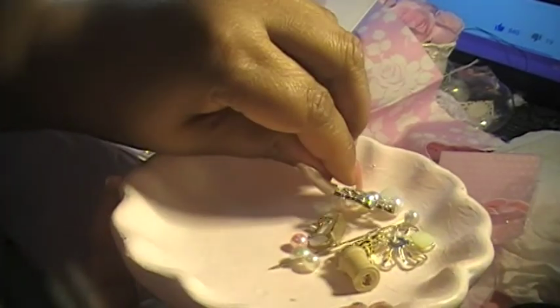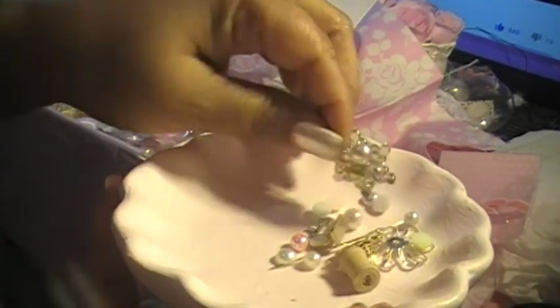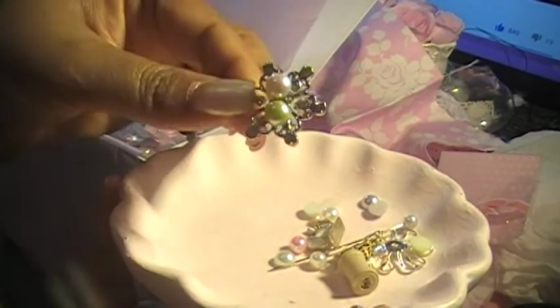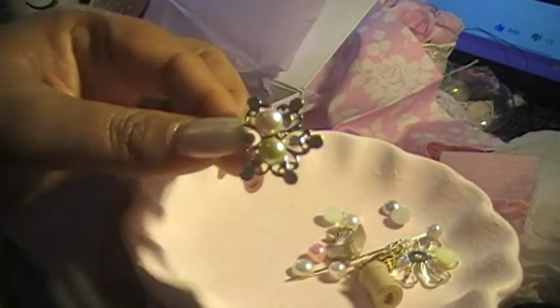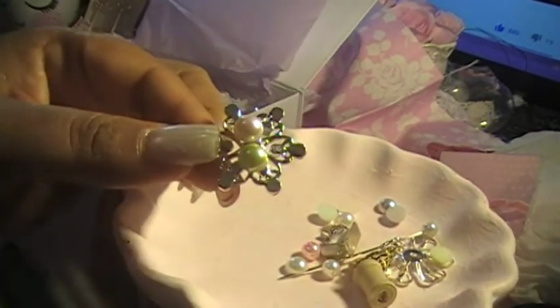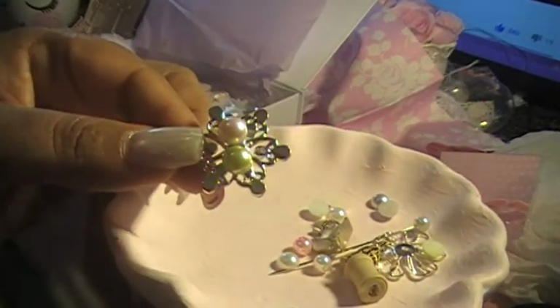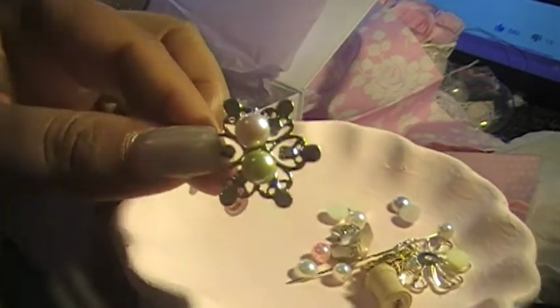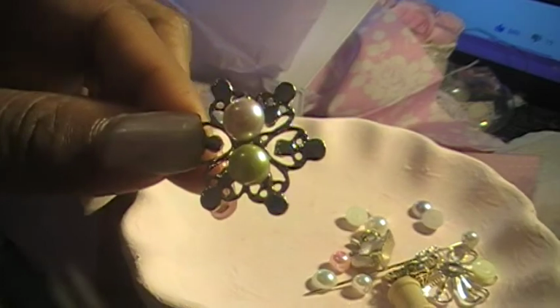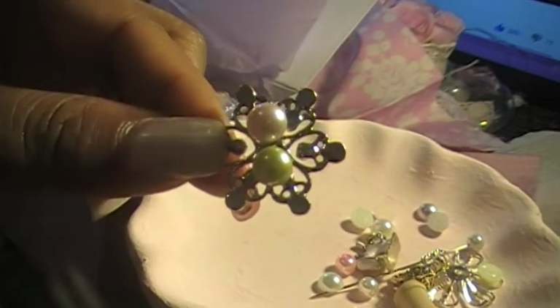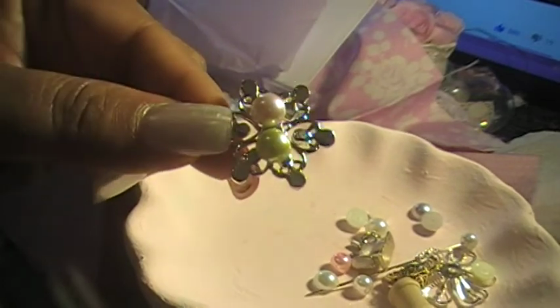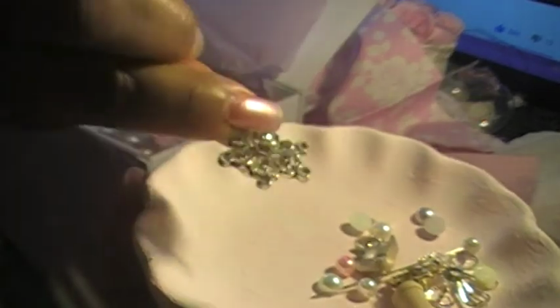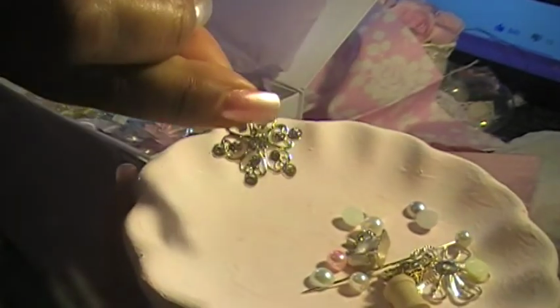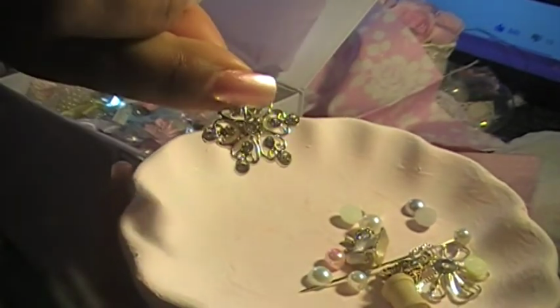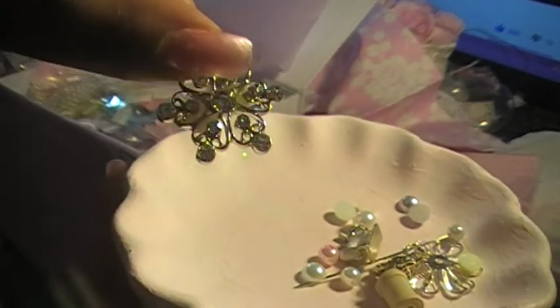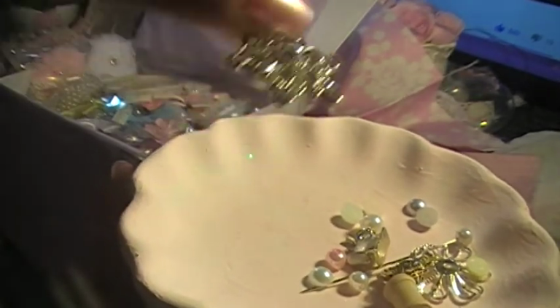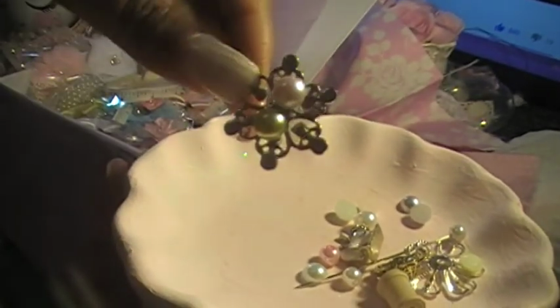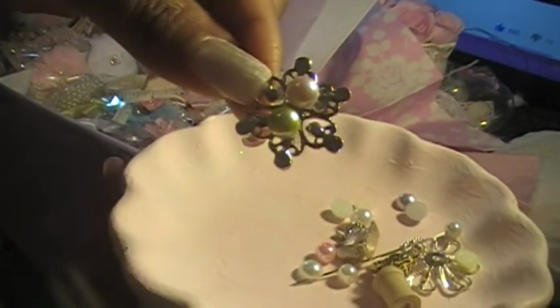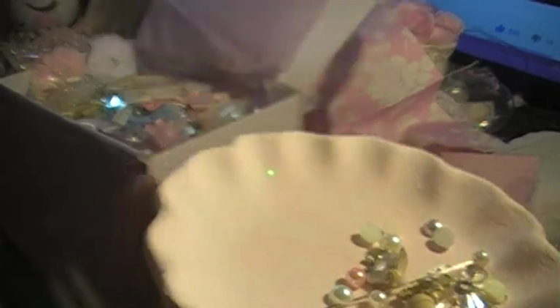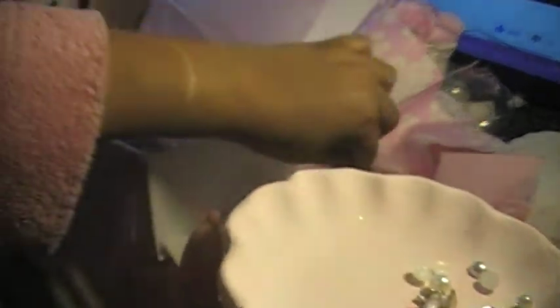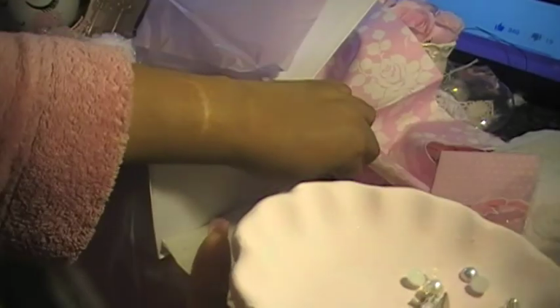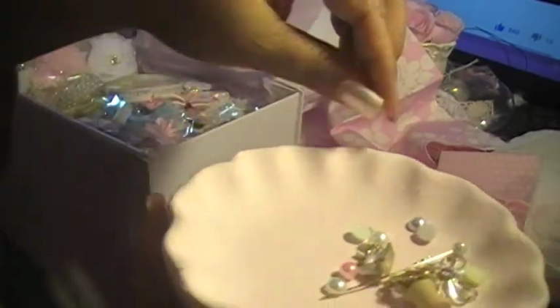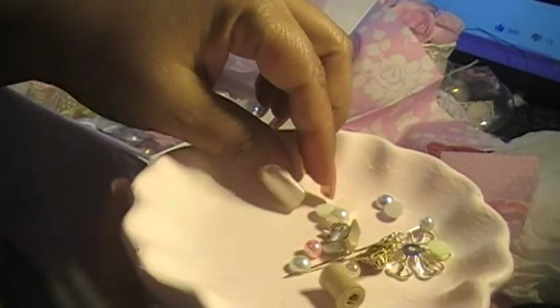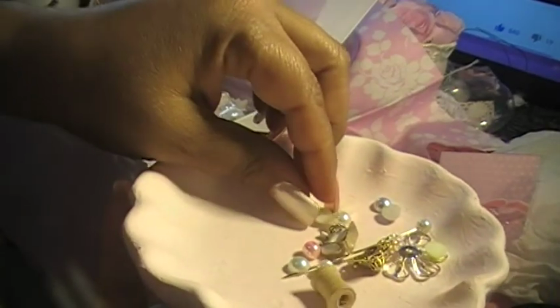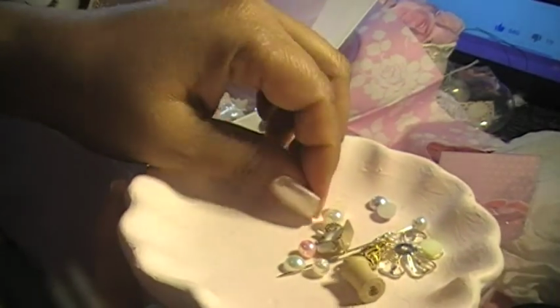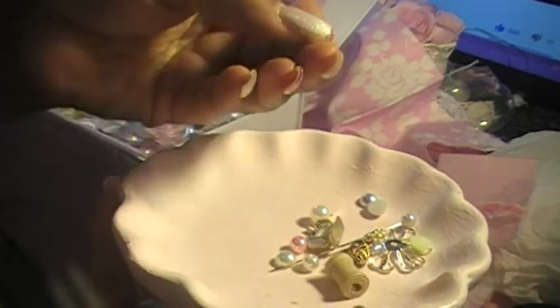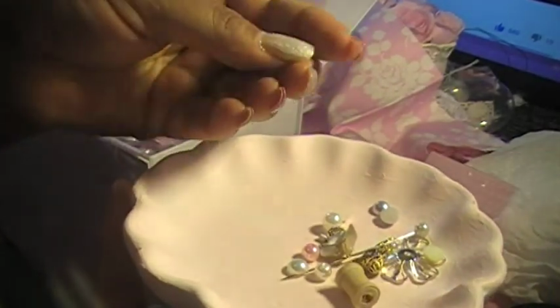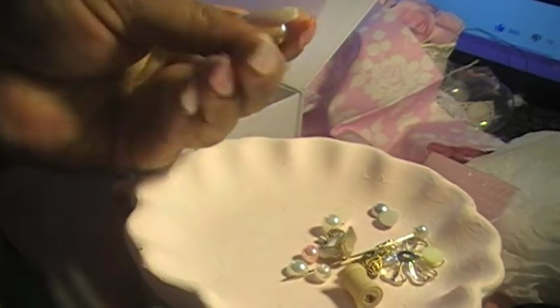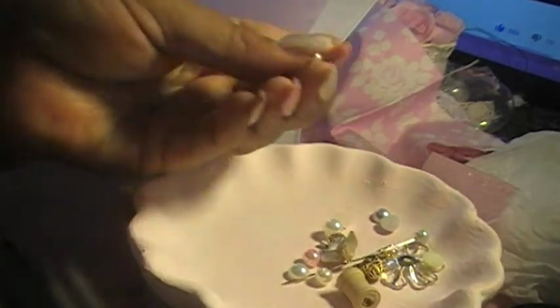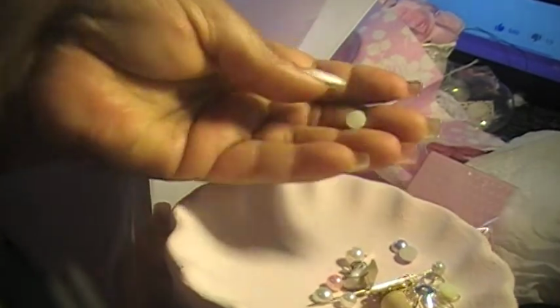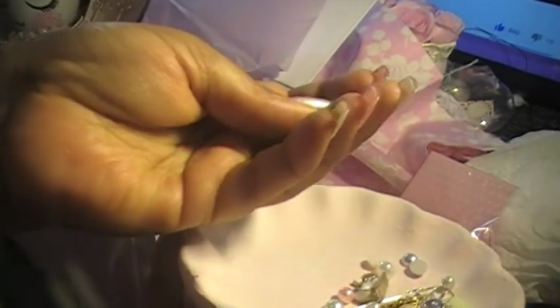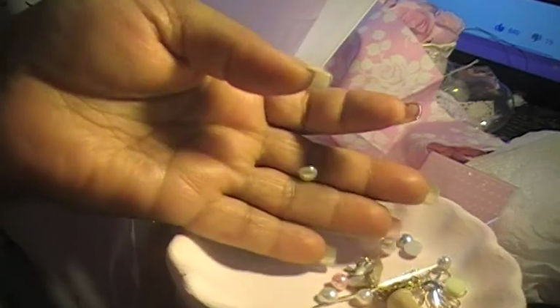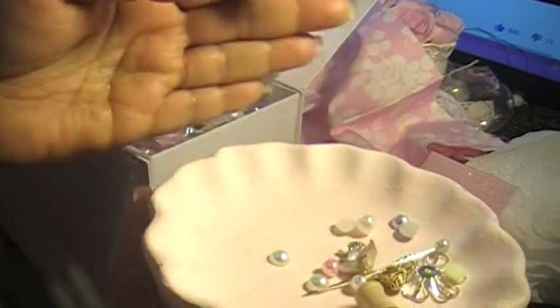Oh look at this — this is so cute! I'm not sure how she did this, but I love it; it's really cute. That's a good idea. And okay, got these.